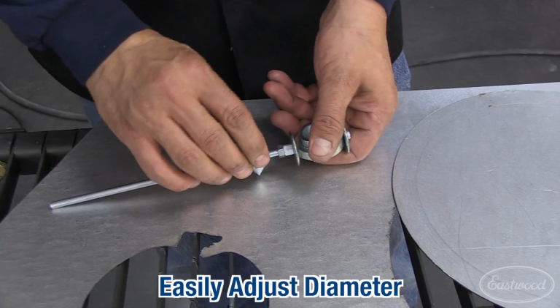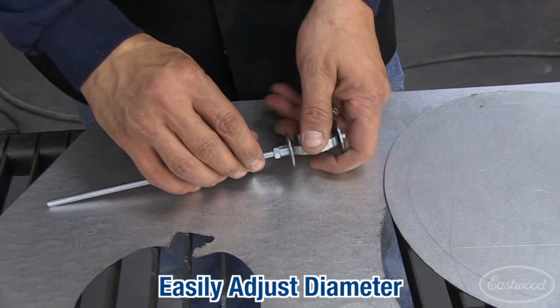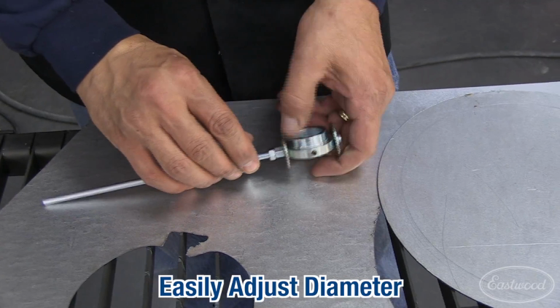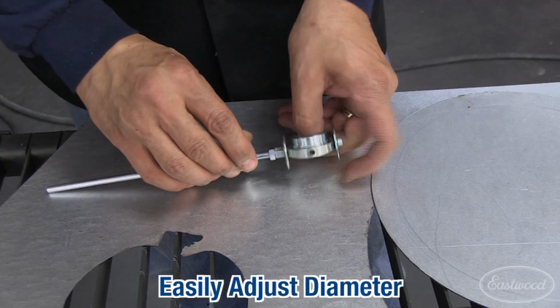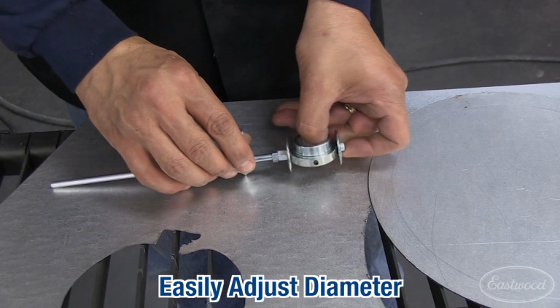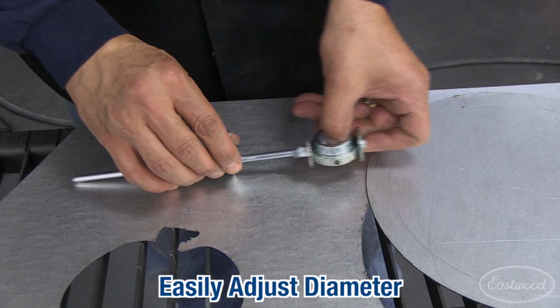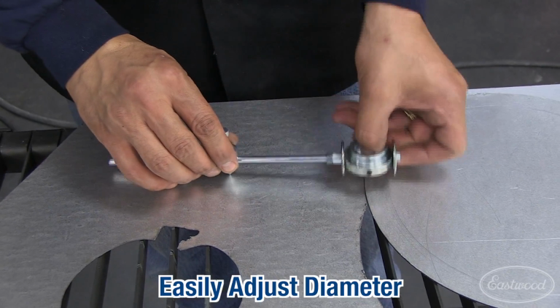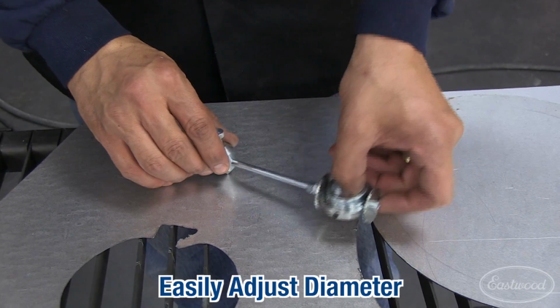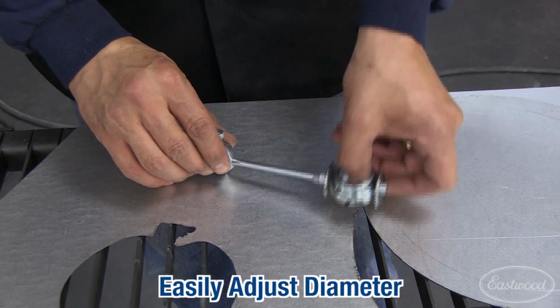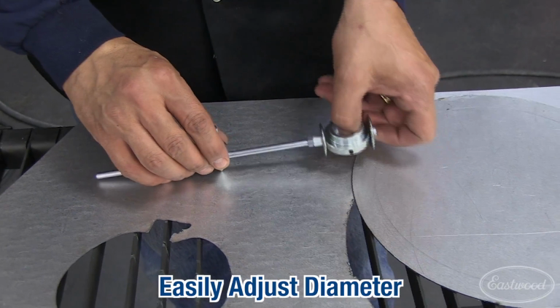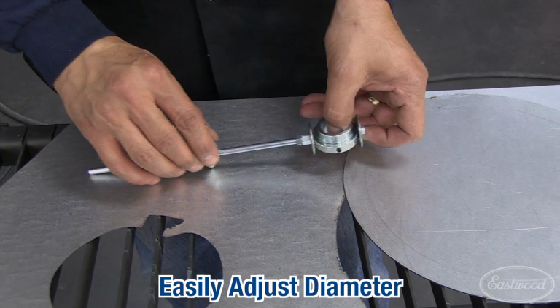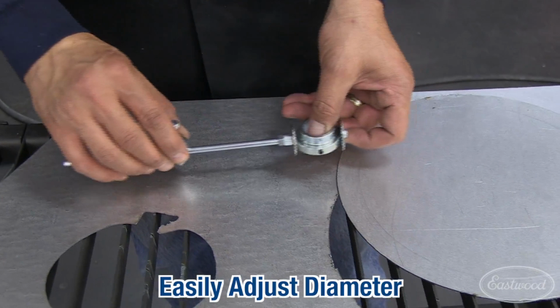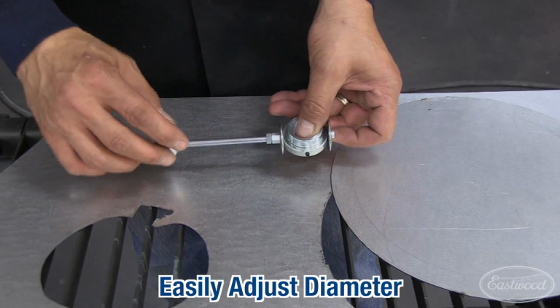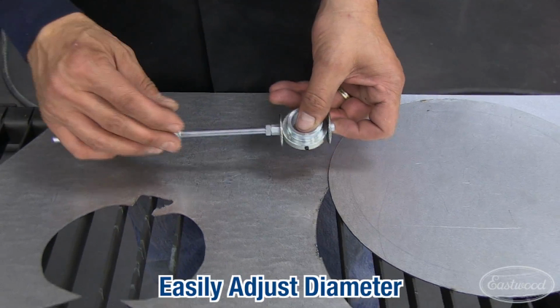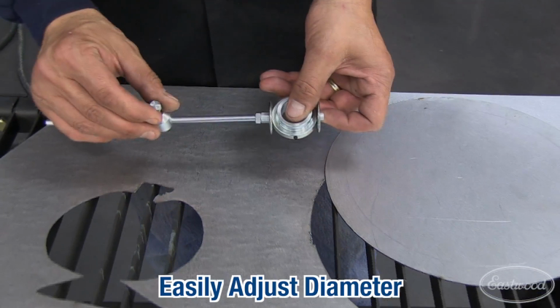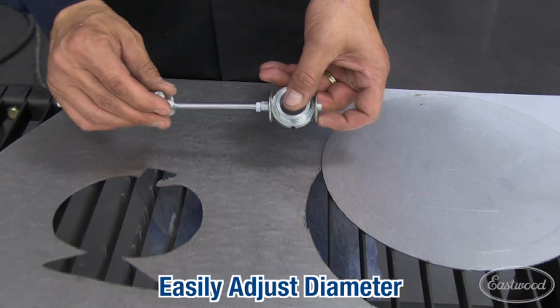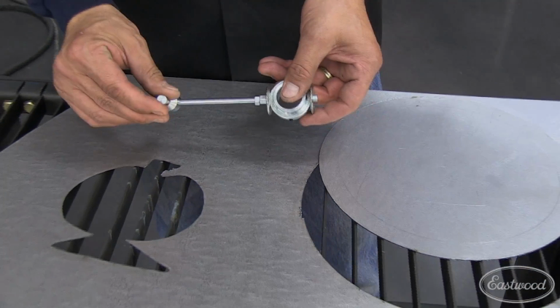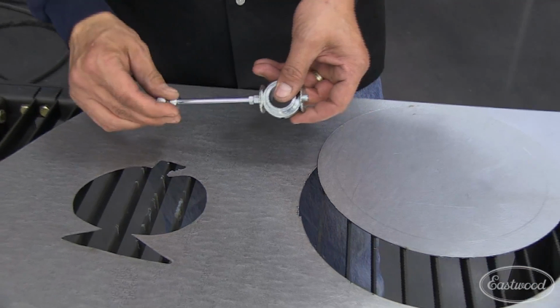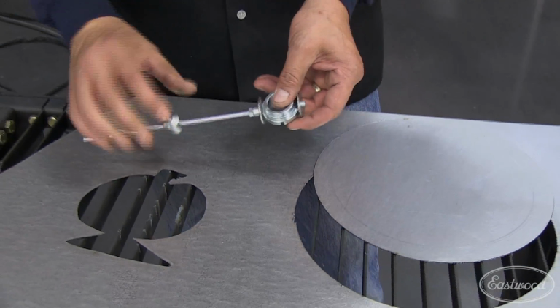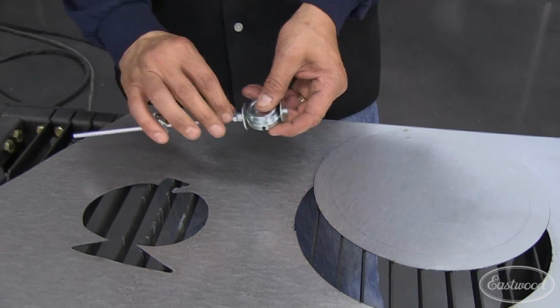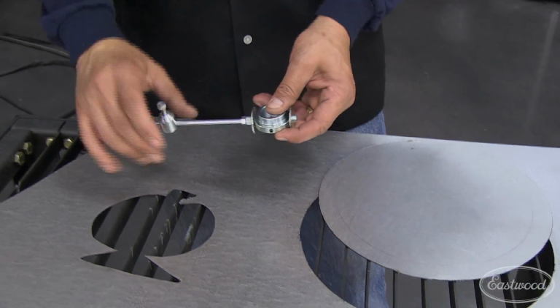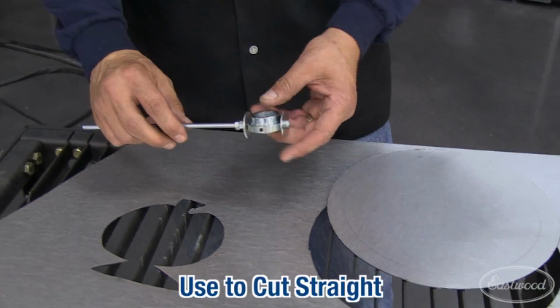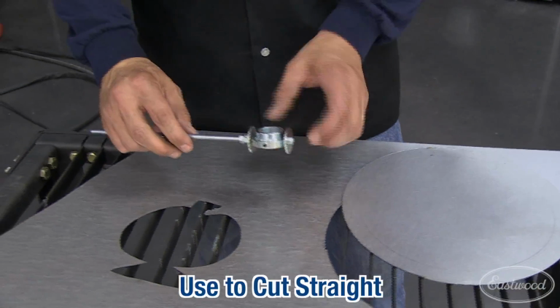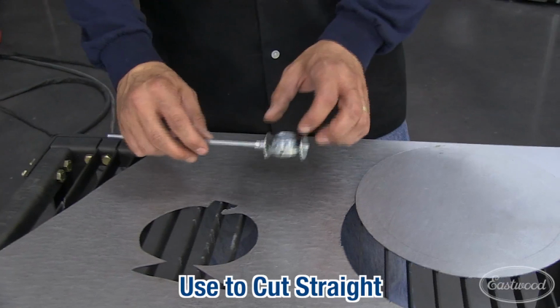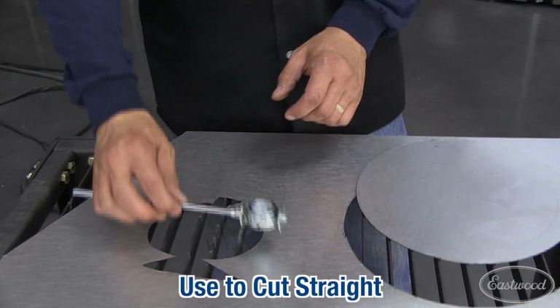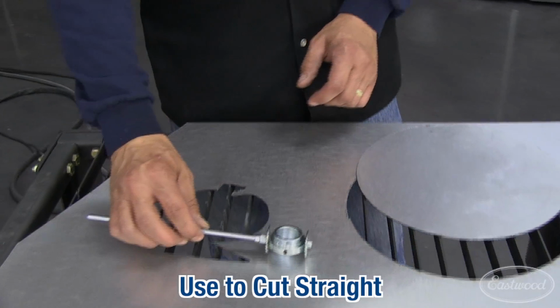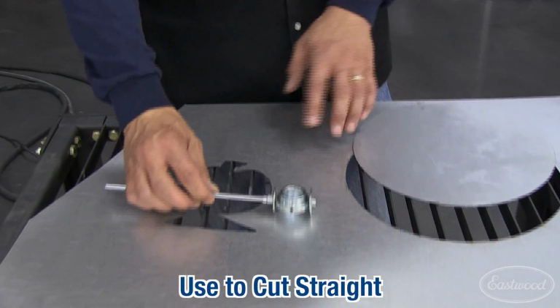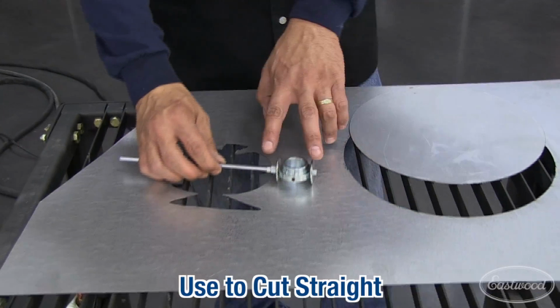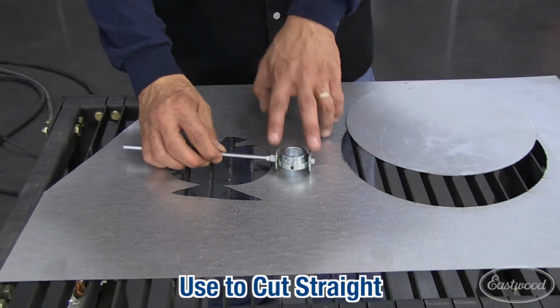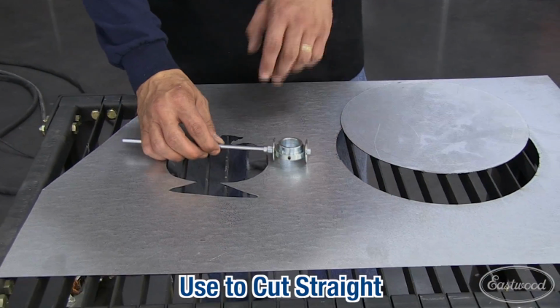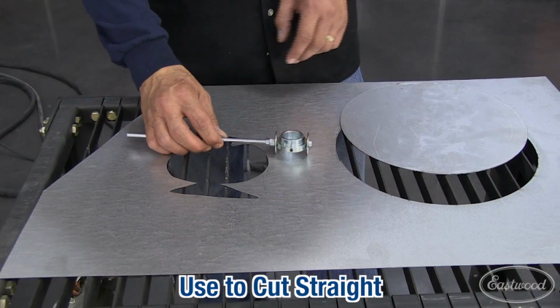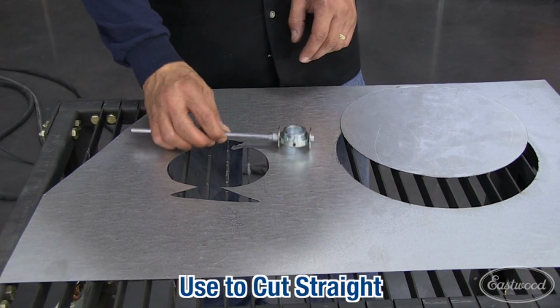There's adjustability here for your diameters. You can also remove these two components here and you have a nice straight line guide with the wheels.